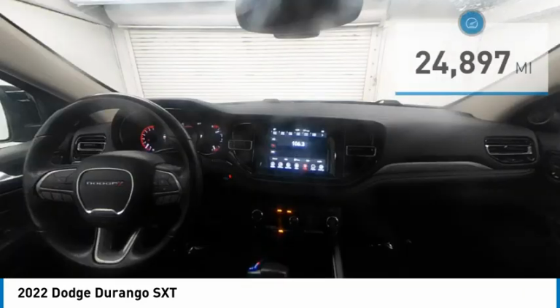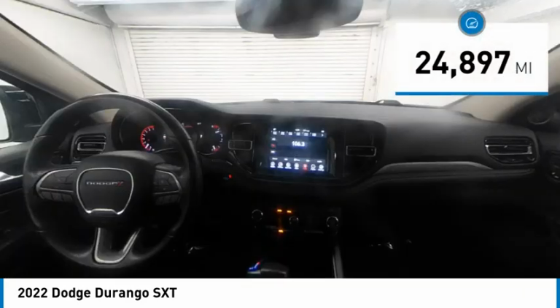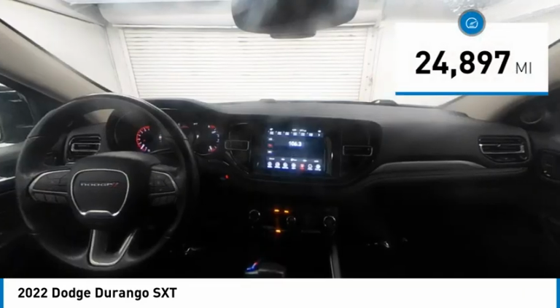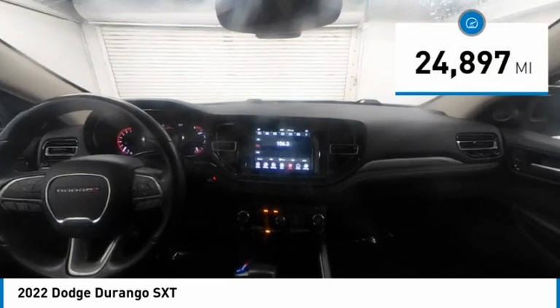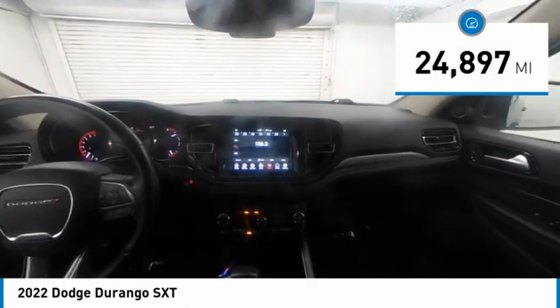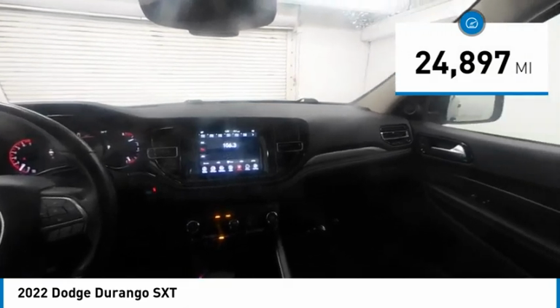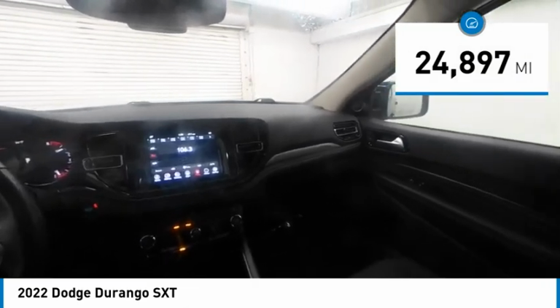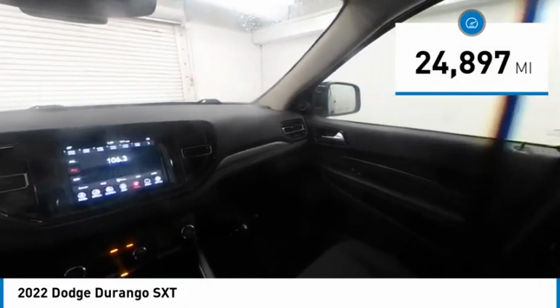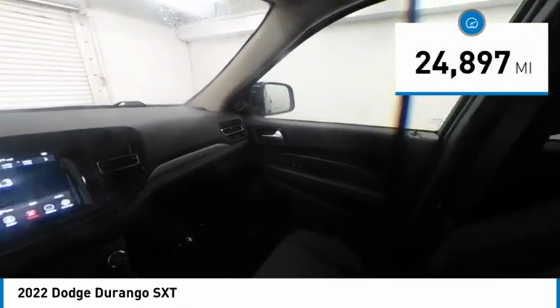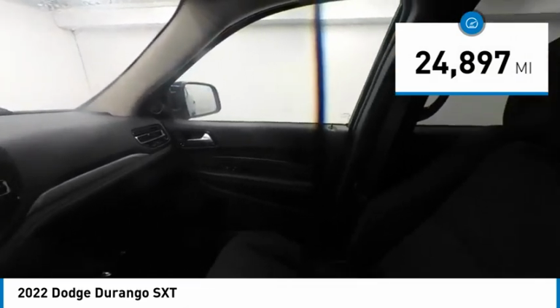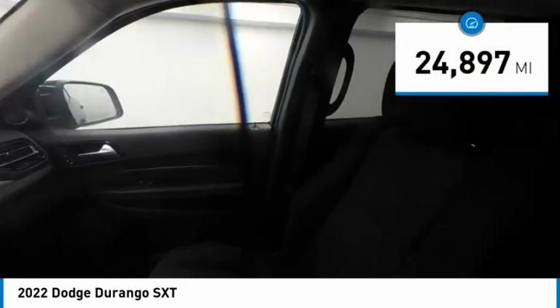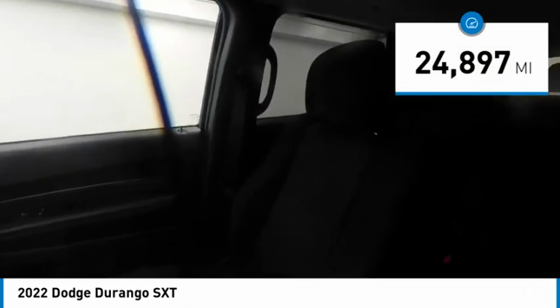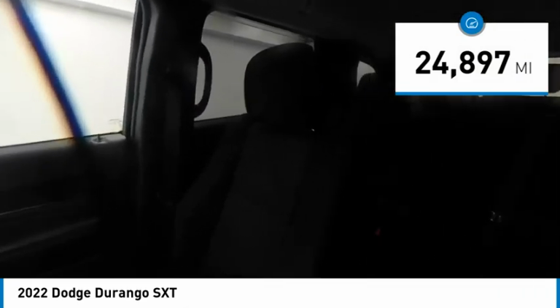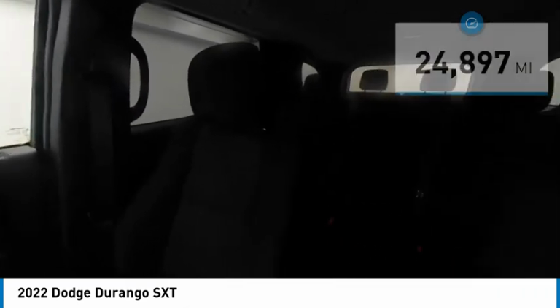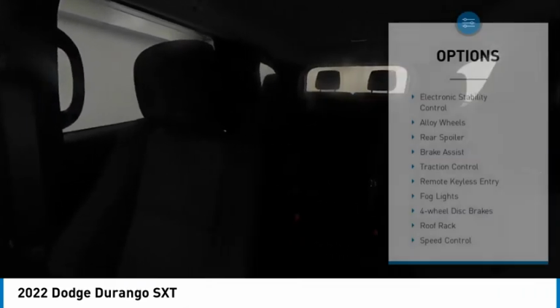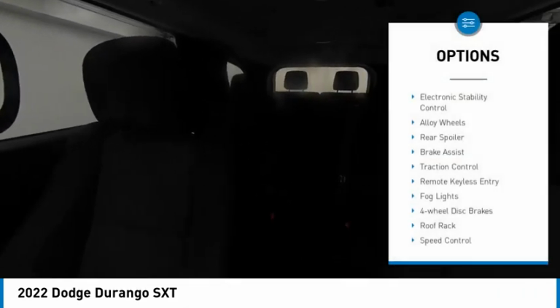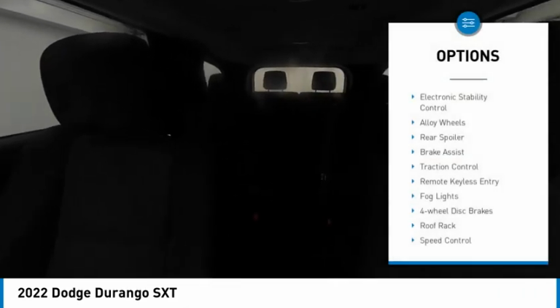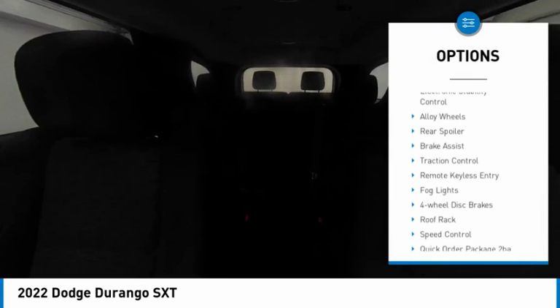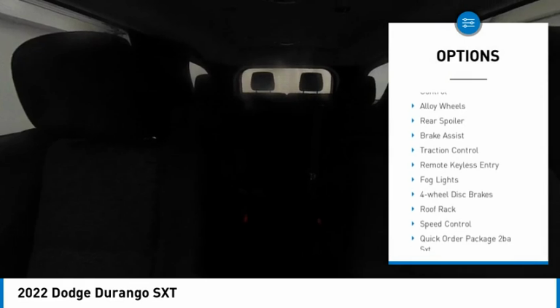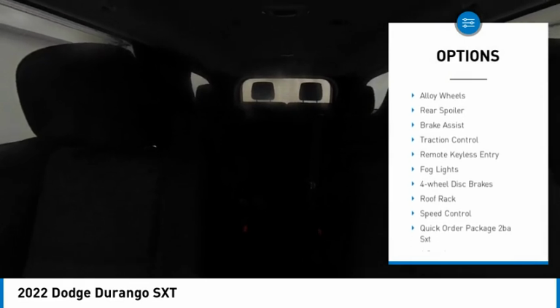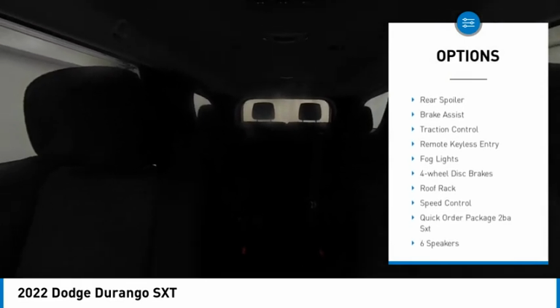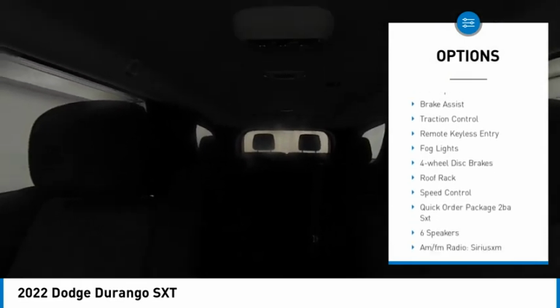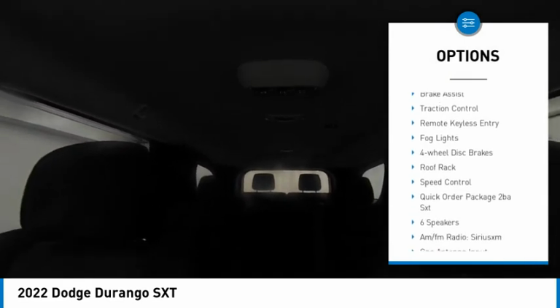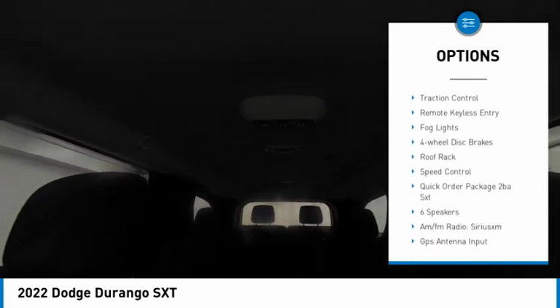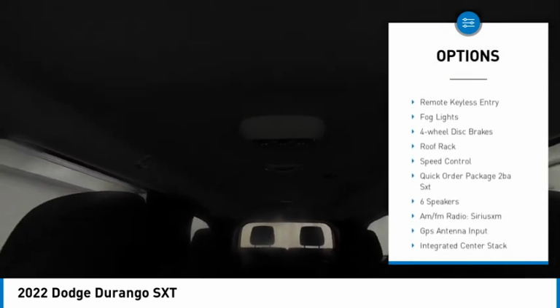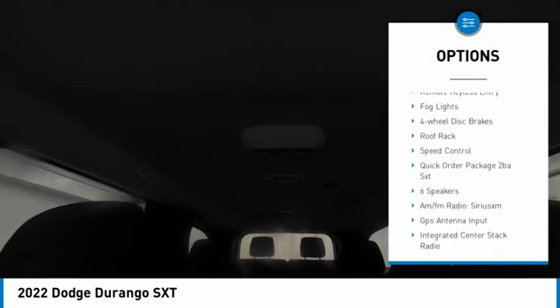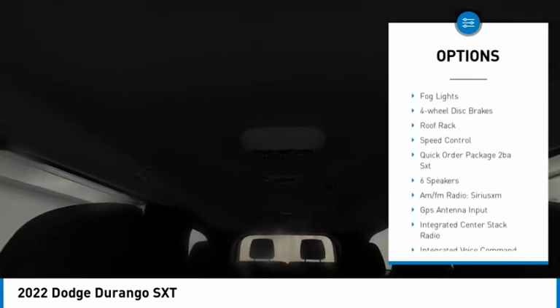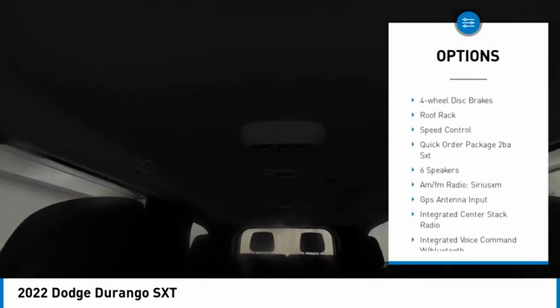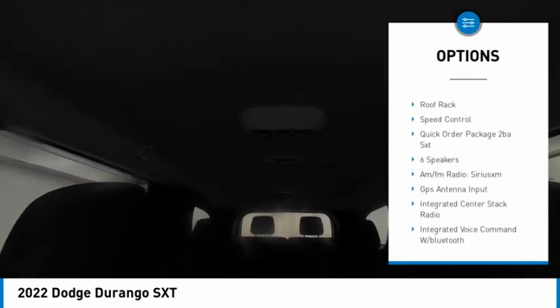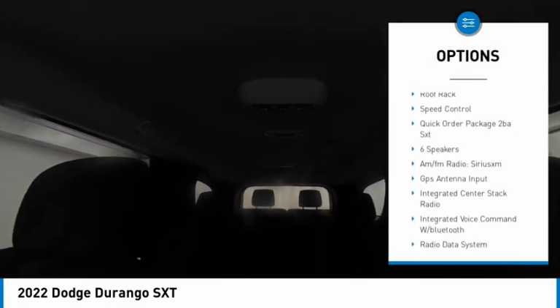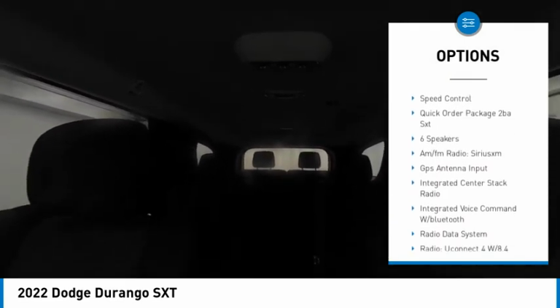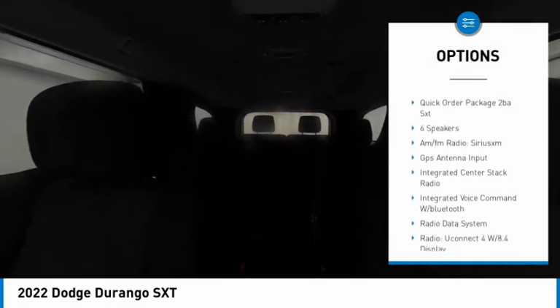This vehicle has less than 25,000 miles. Here are some of this vehicle's great options: electronic stability control, alloy wheels, rear spoiler, brake assist, traction control.